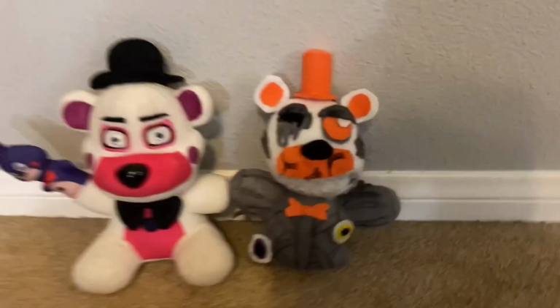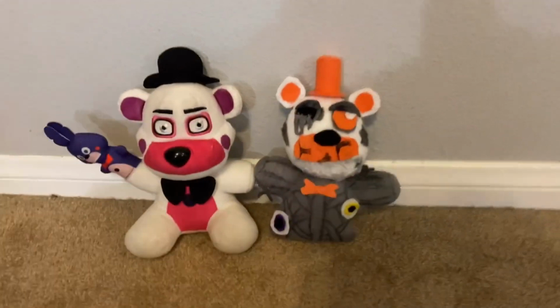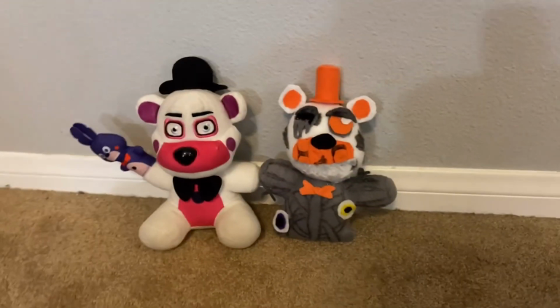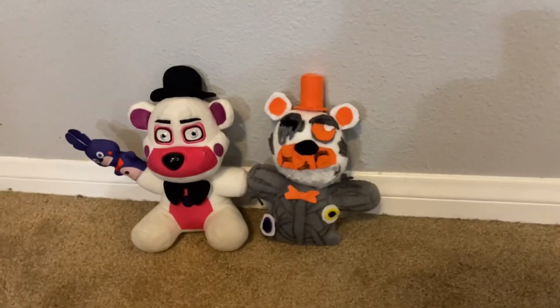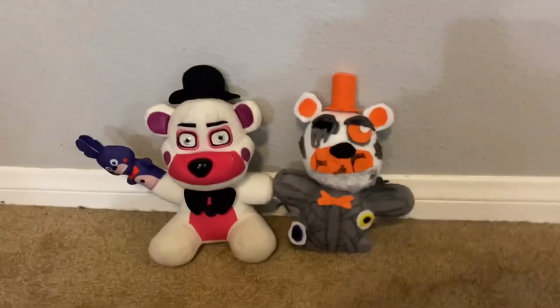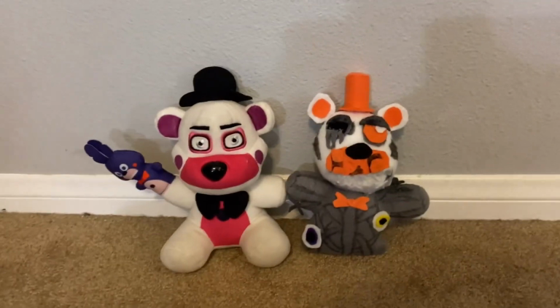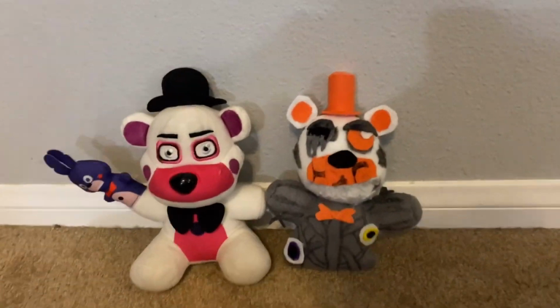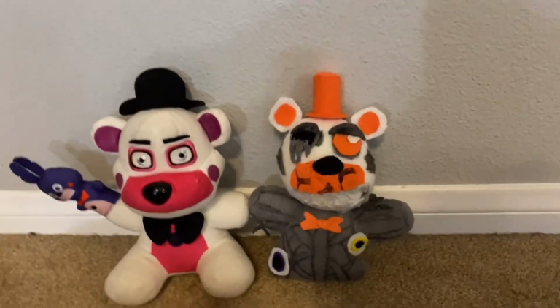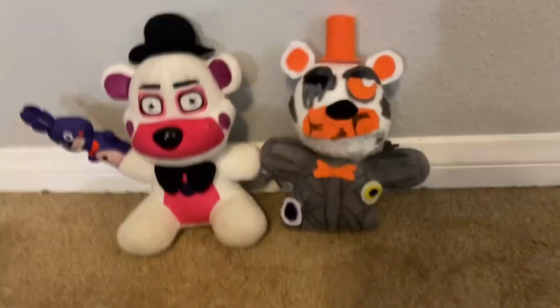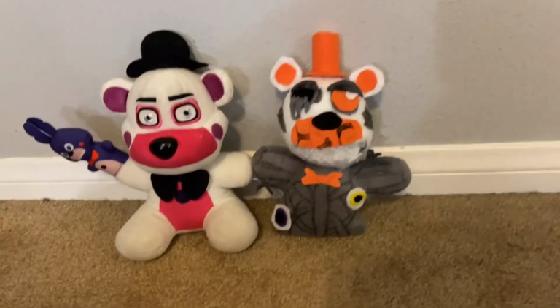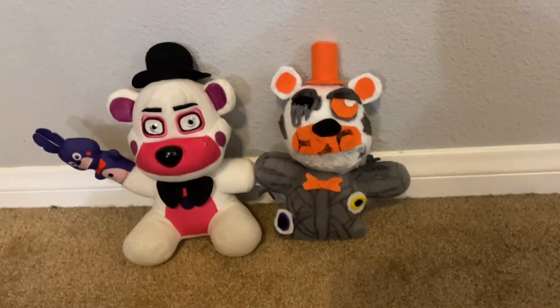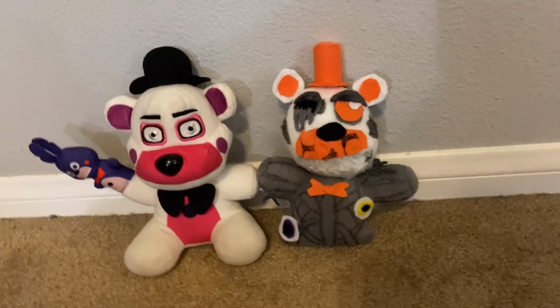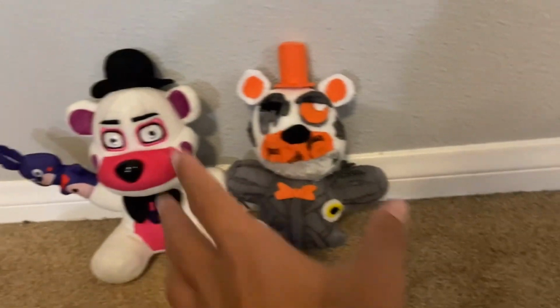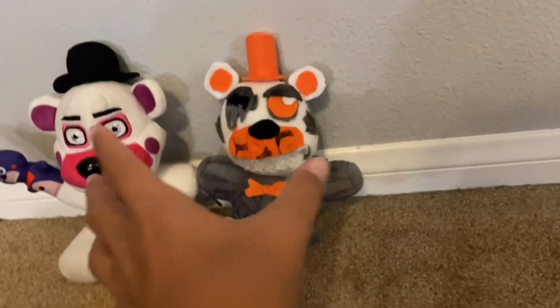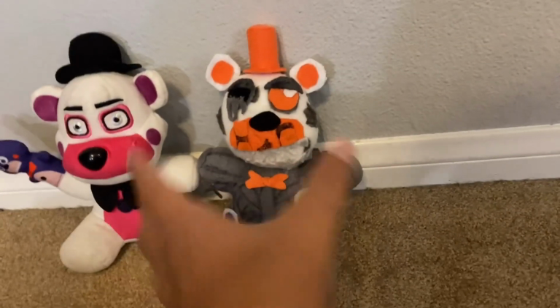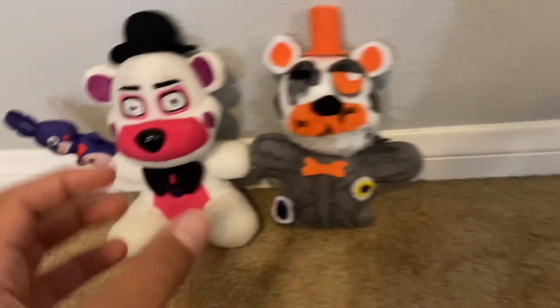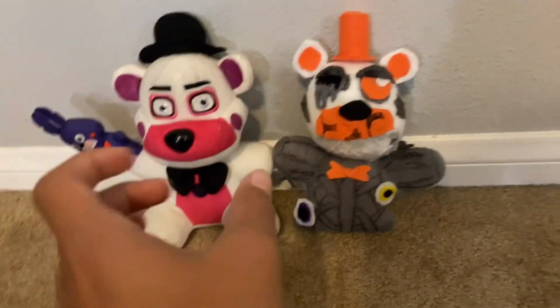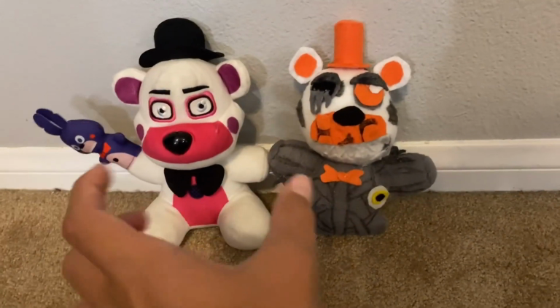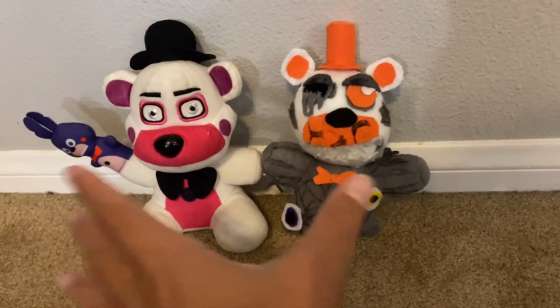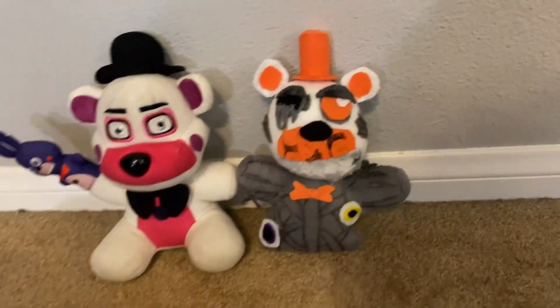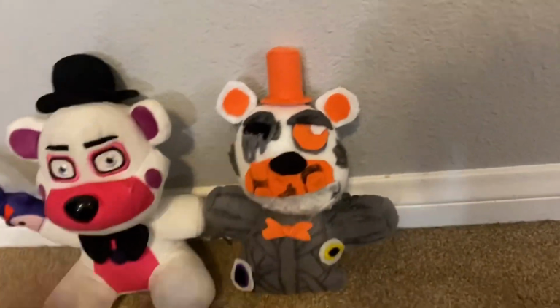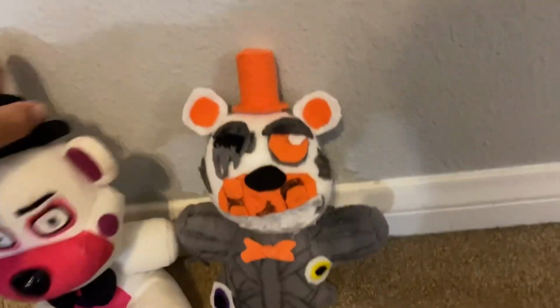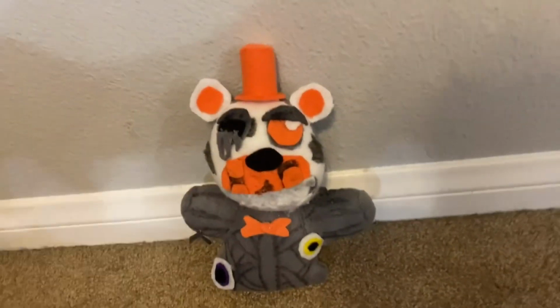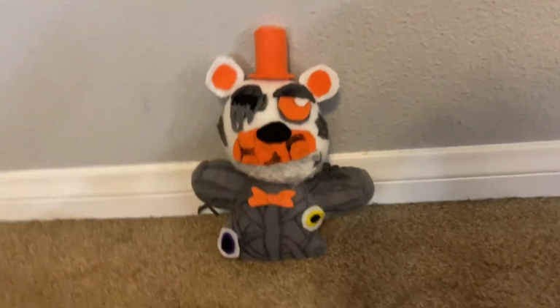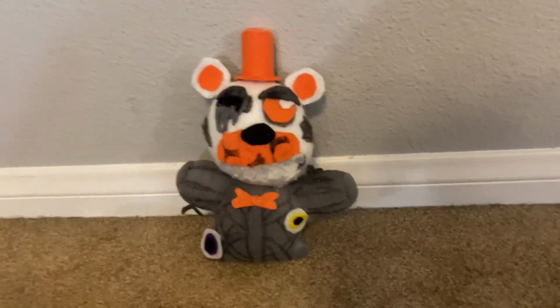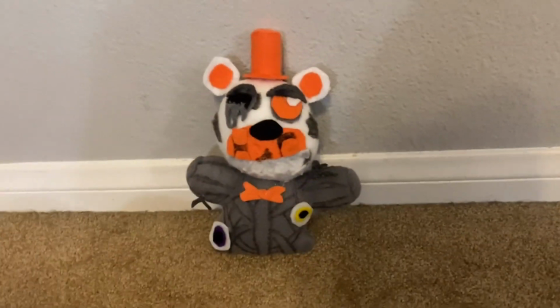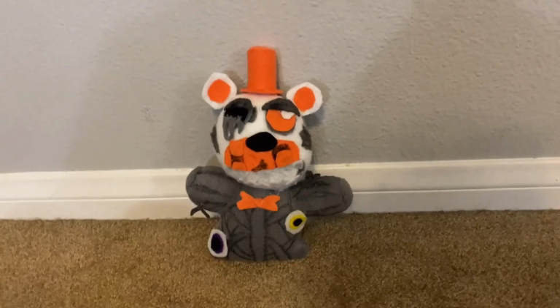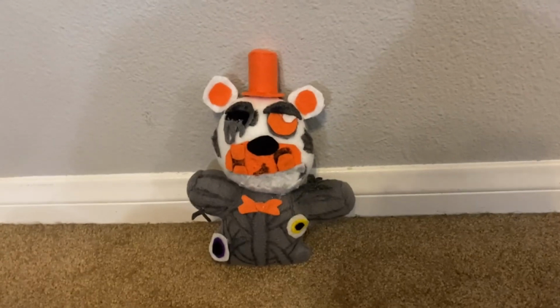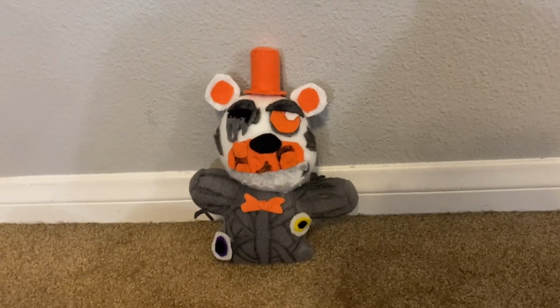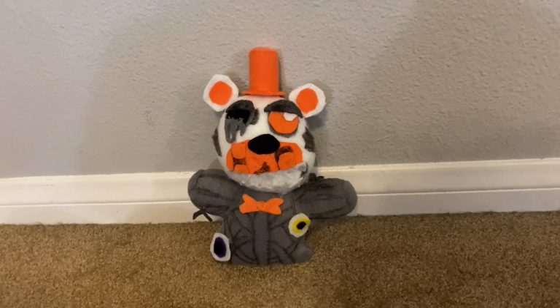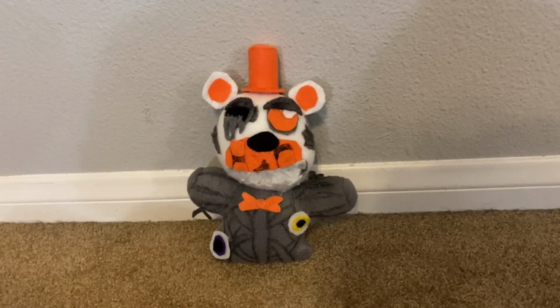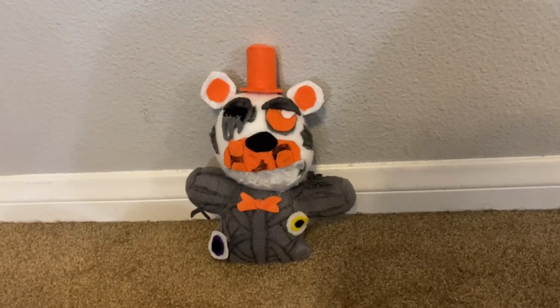Here it is compared to a normal size plushy. It's about the same height, just not as wide. So there's Molten Freddy. Thank you guys so much for watching and I'll see you in the next video. Bye-bye!